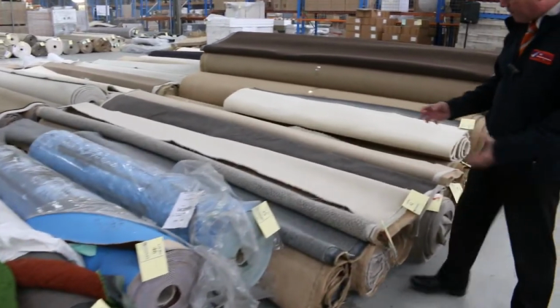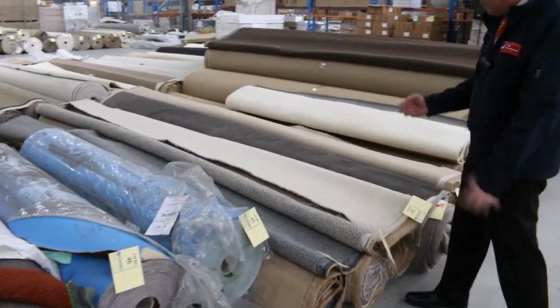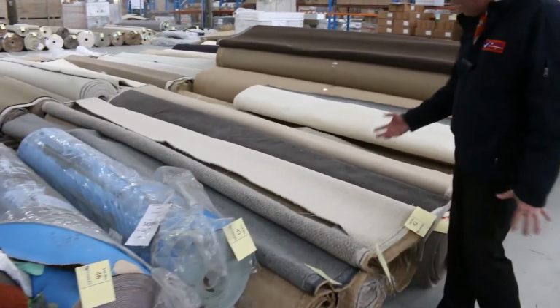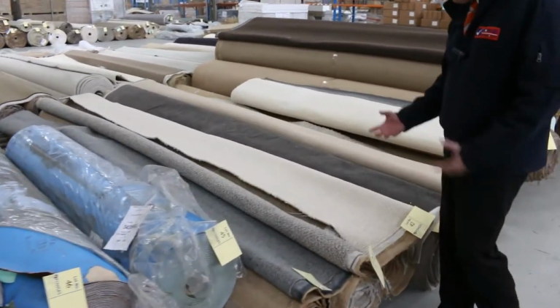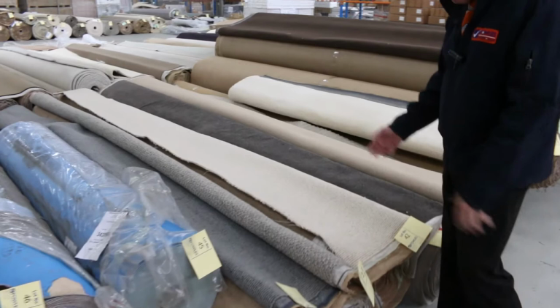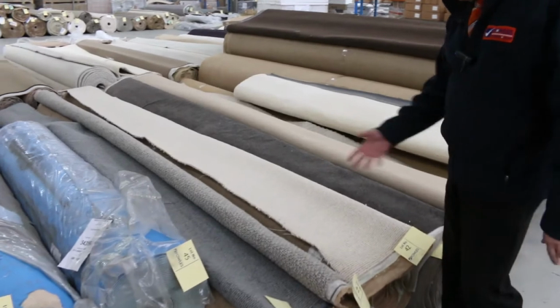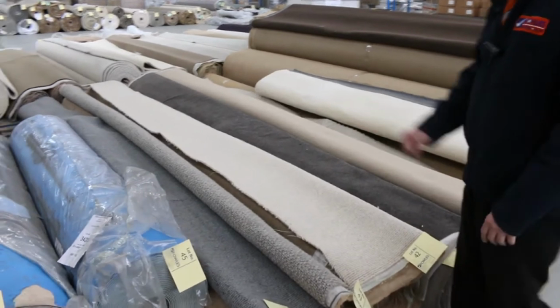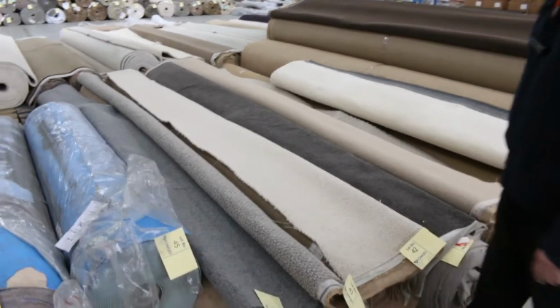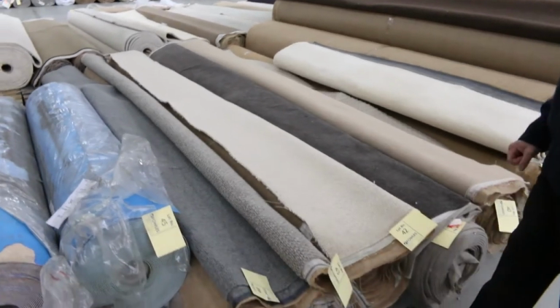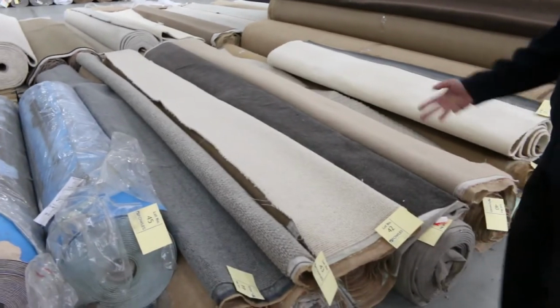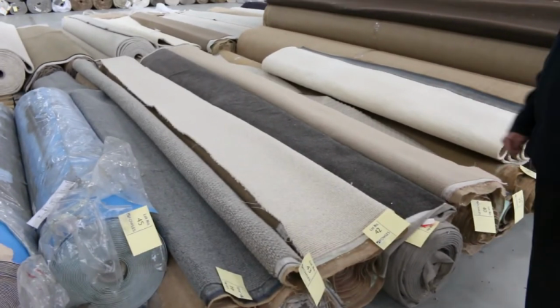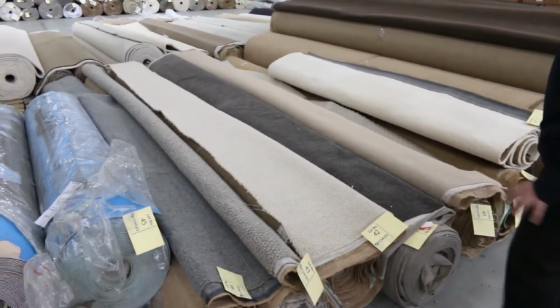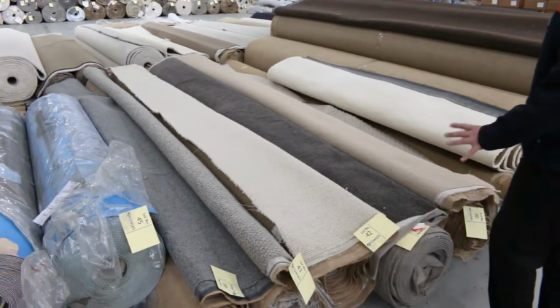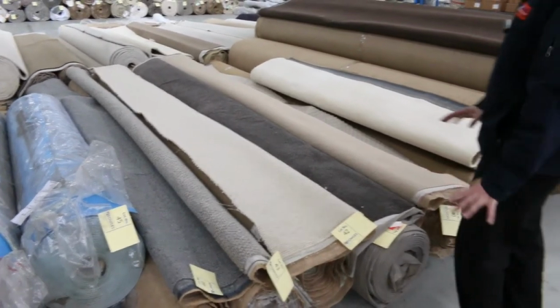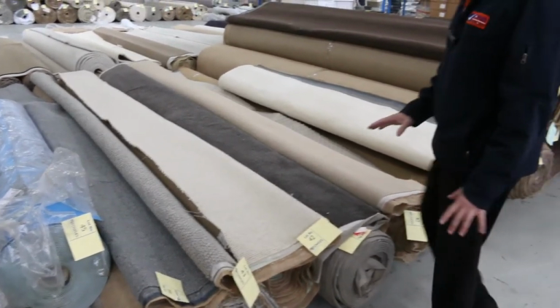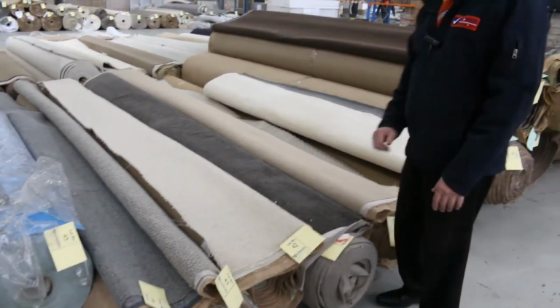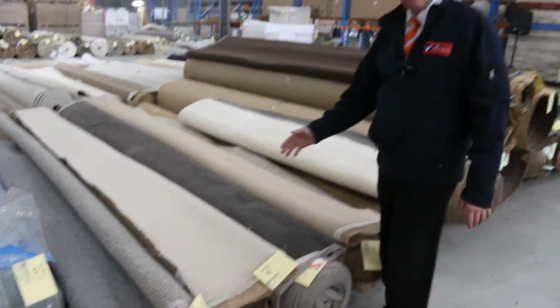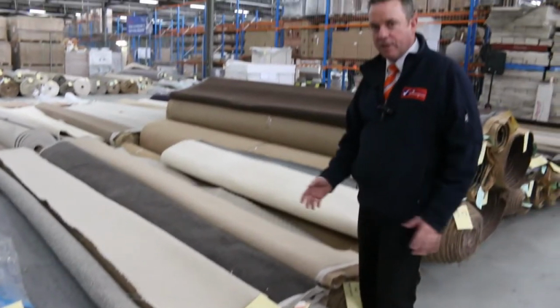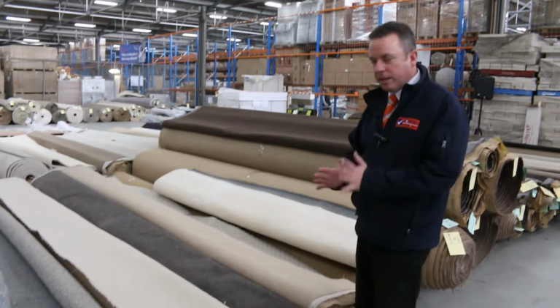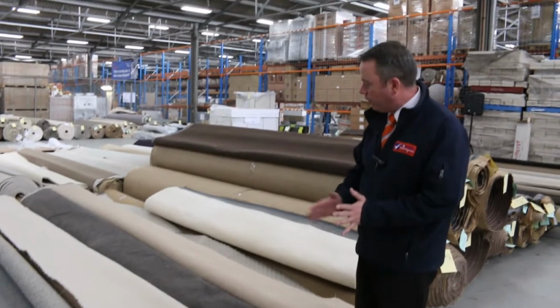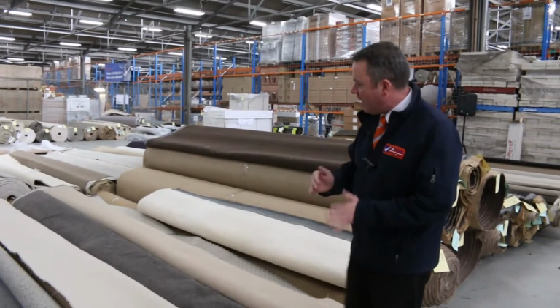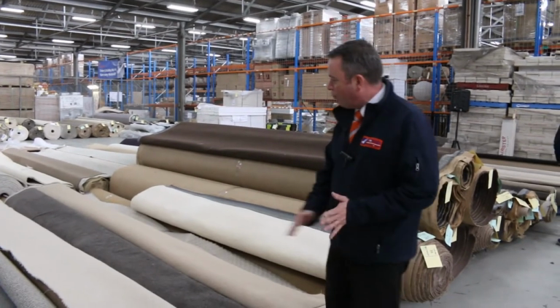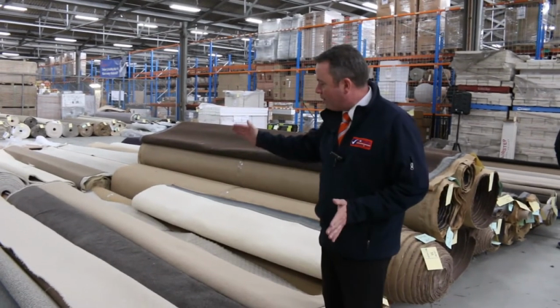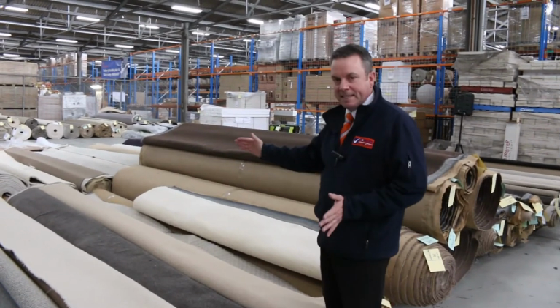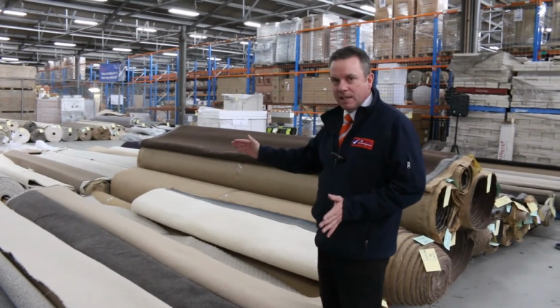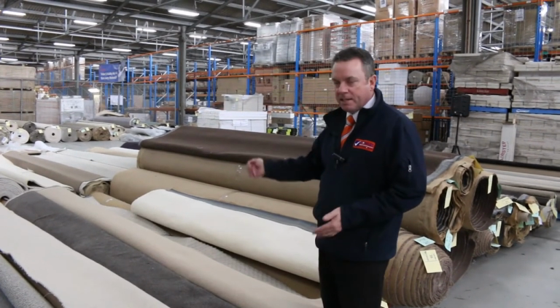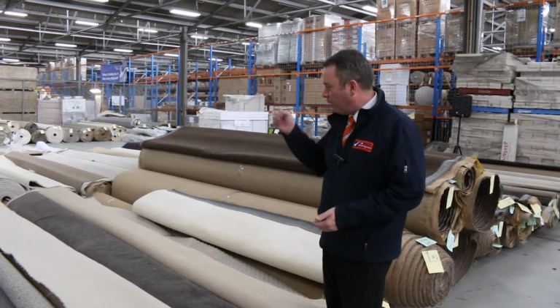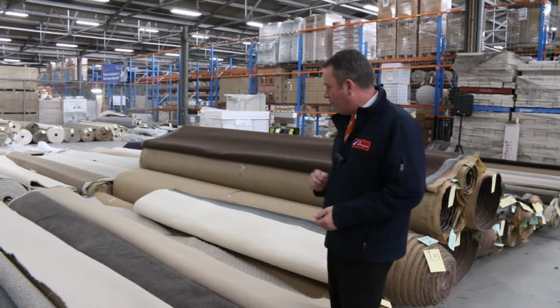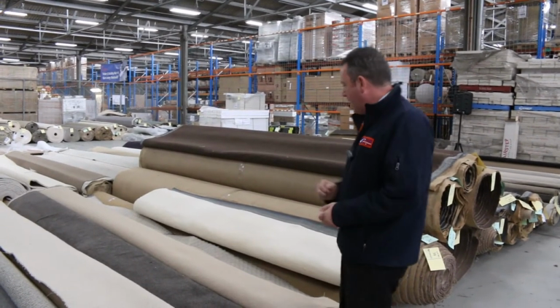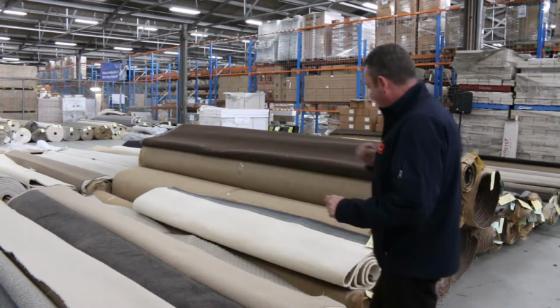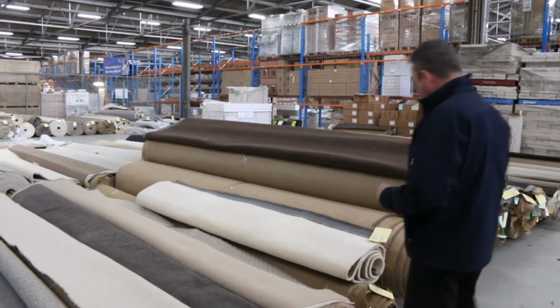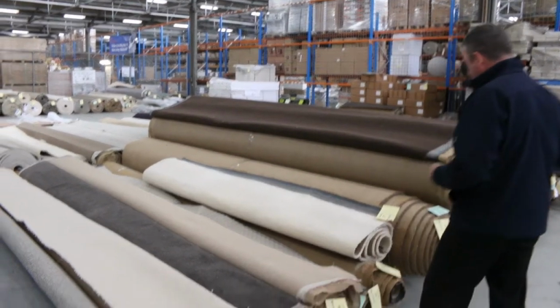Moving along now into some nice little off cuts of wools, especially in the wool texture loop piles. If you're after this, it's great for small rooms or rug sizes even. You're picking these up from $25 a broad metre — it's all 3.66 metres wide. So for $25 it's an absolute bargain.